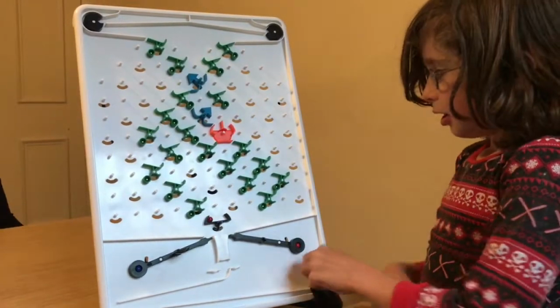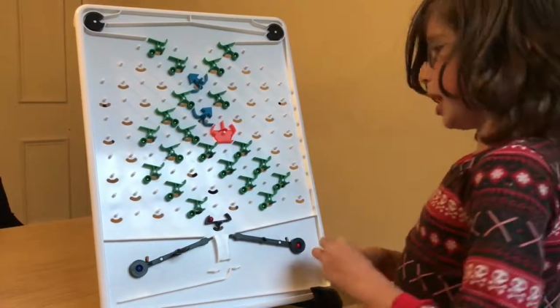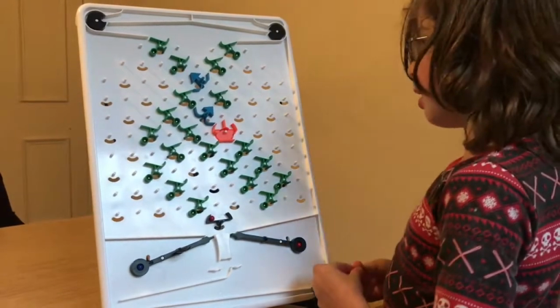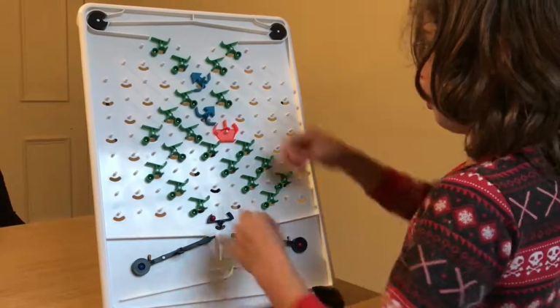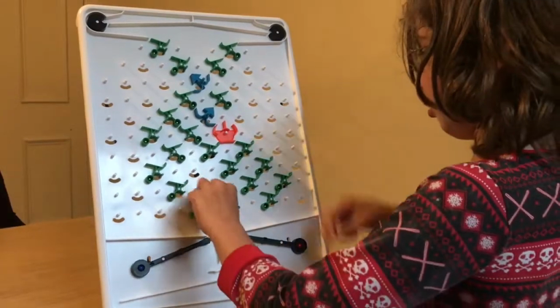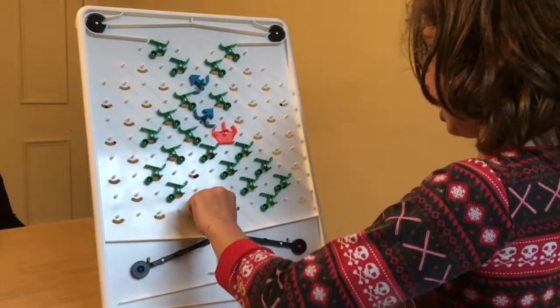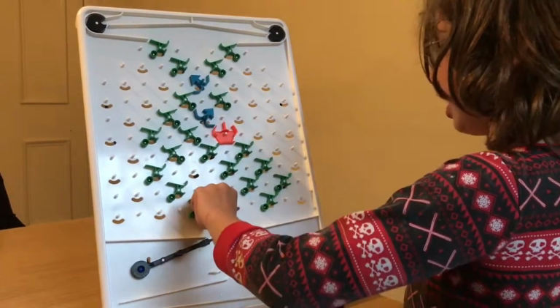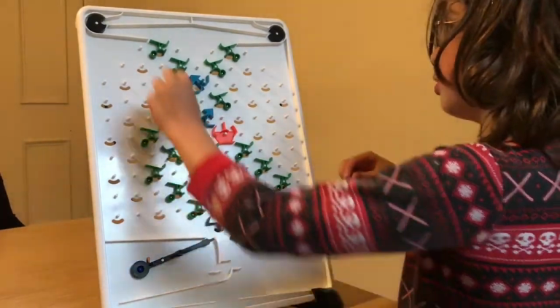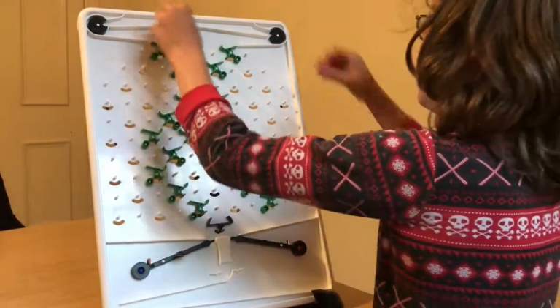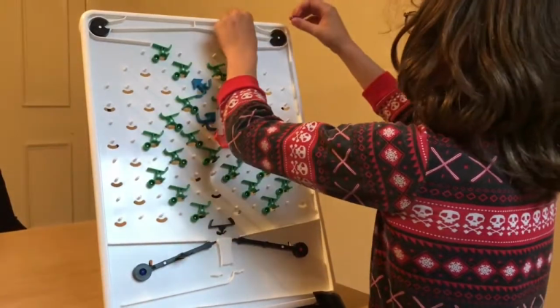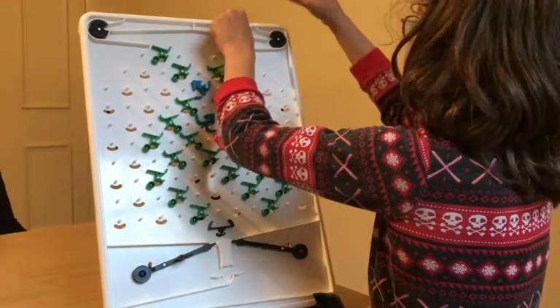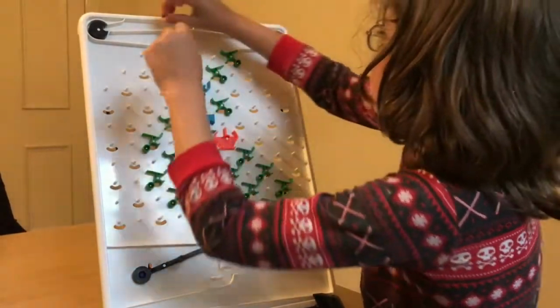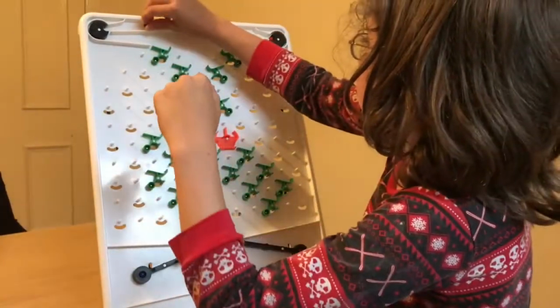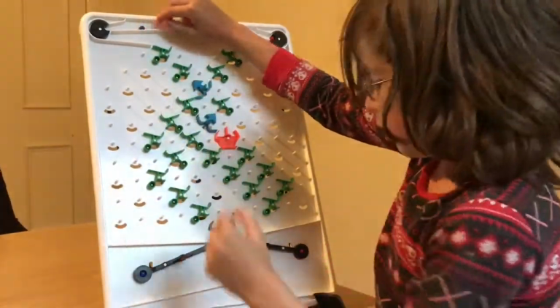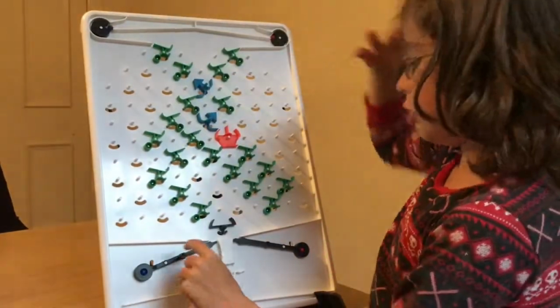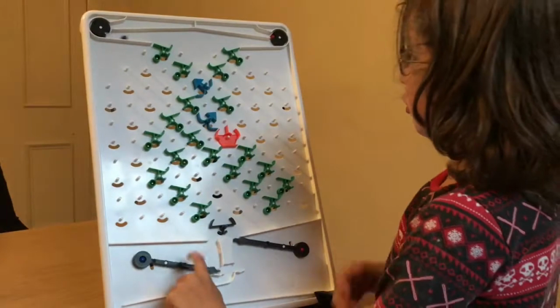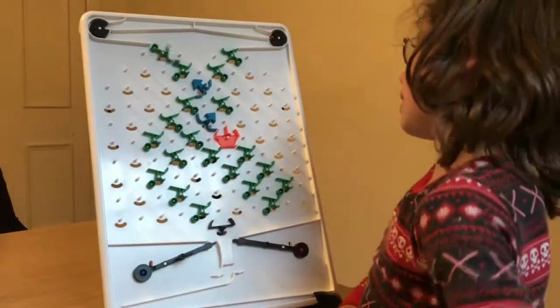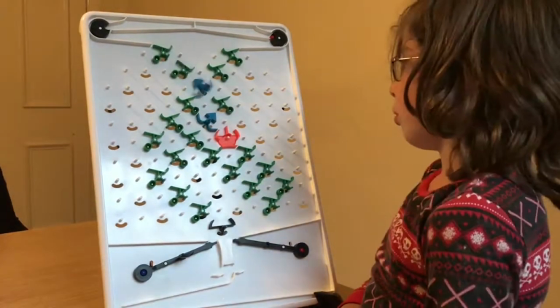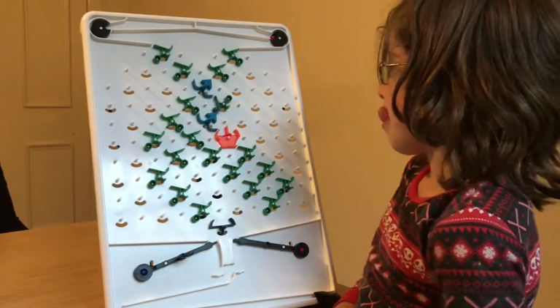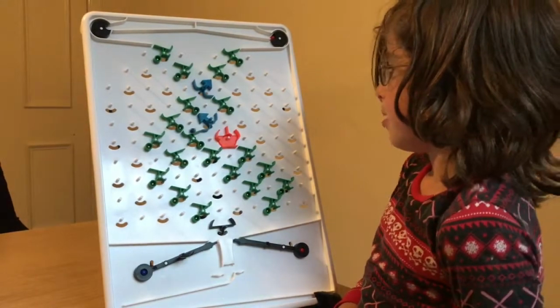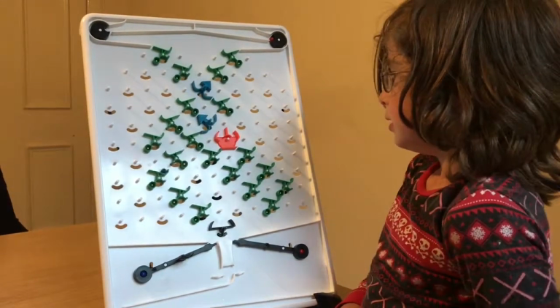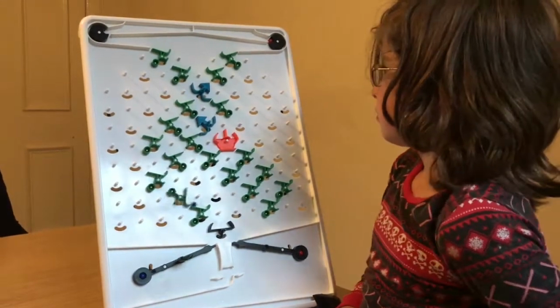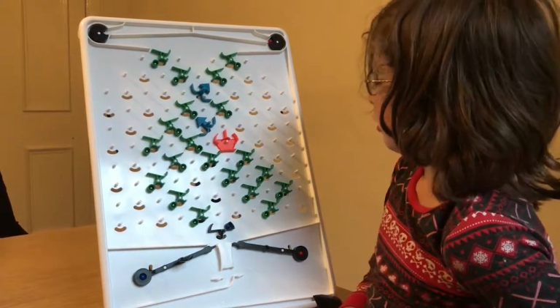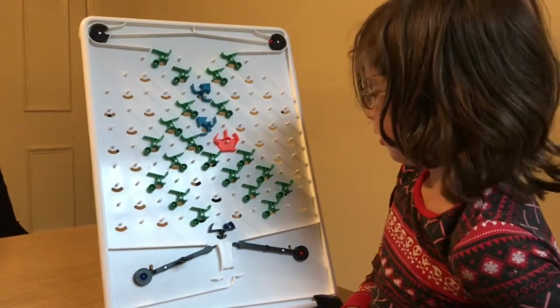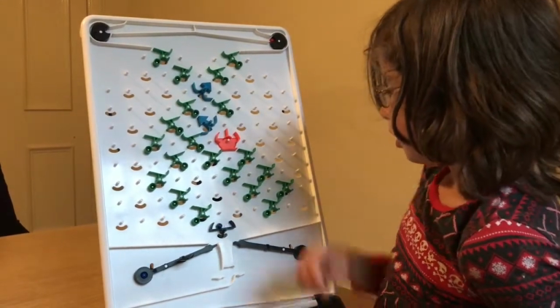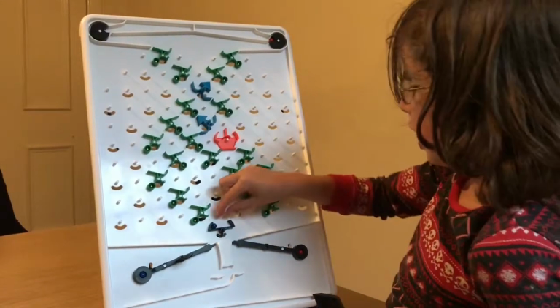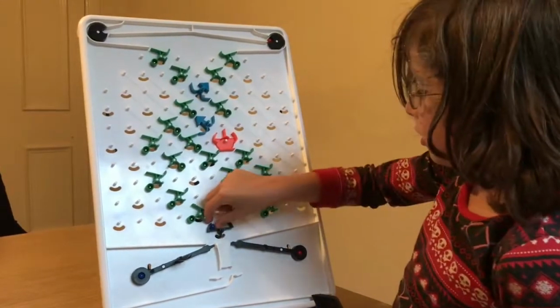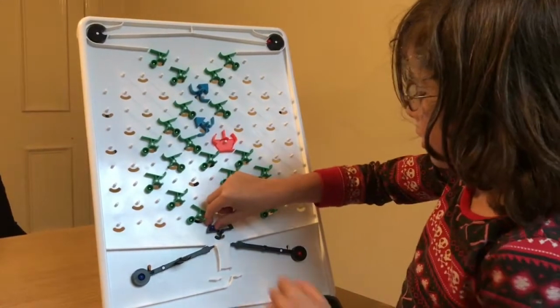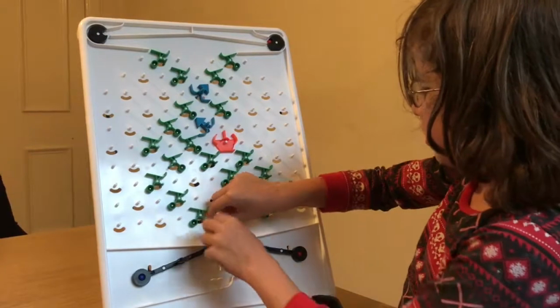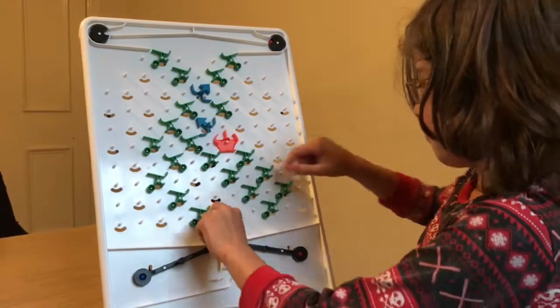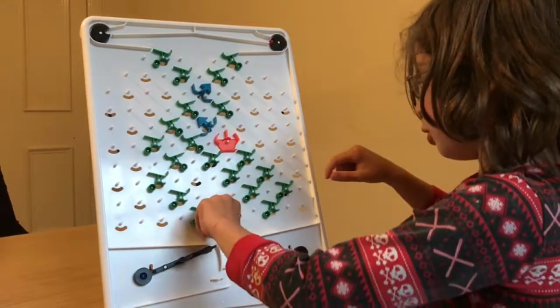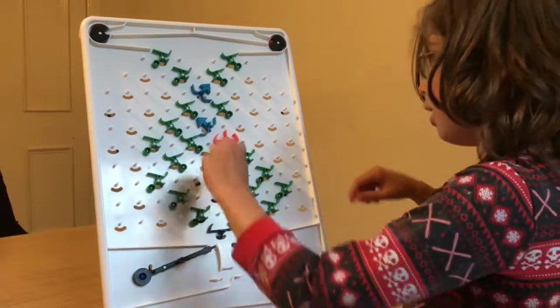Well, that one's done and they're like that, which means it should intercept a blue. Yes, it does. Come on, get out.